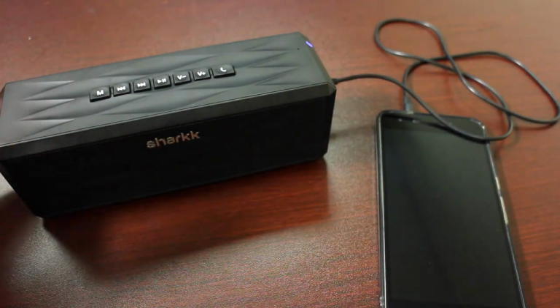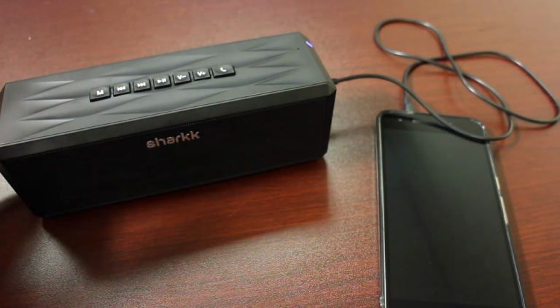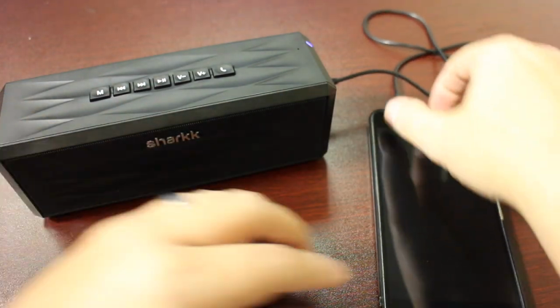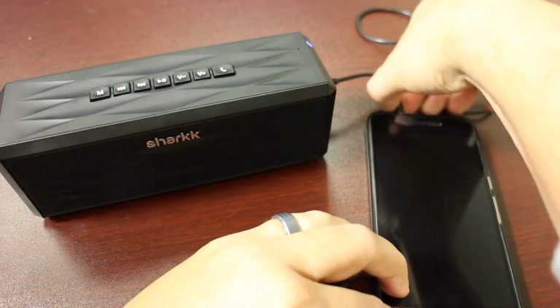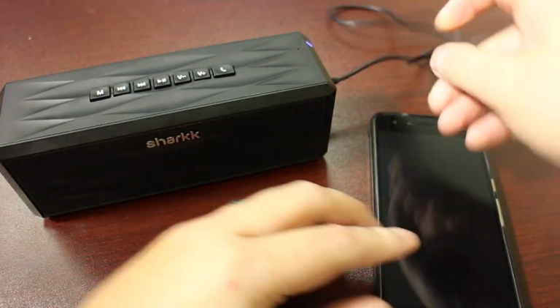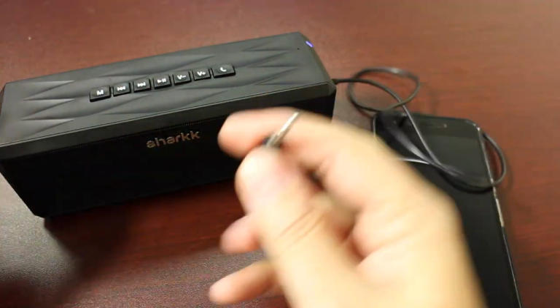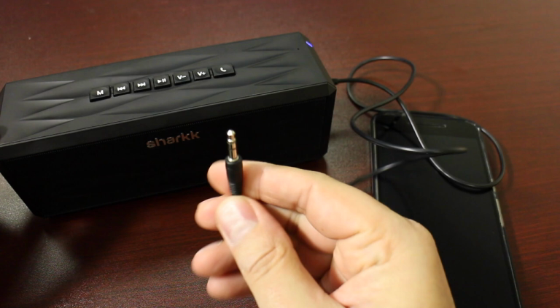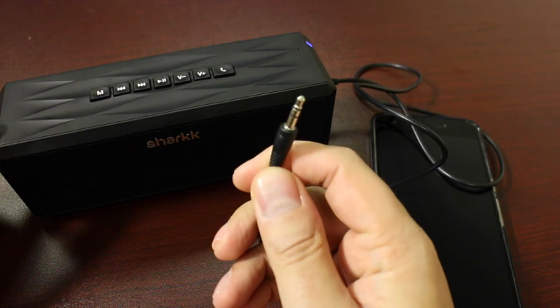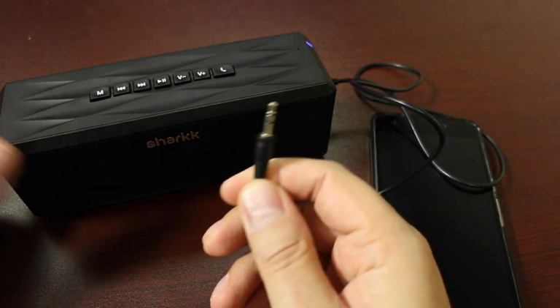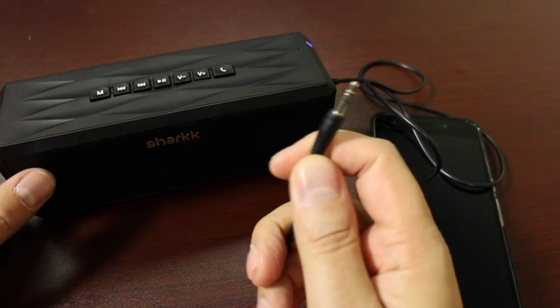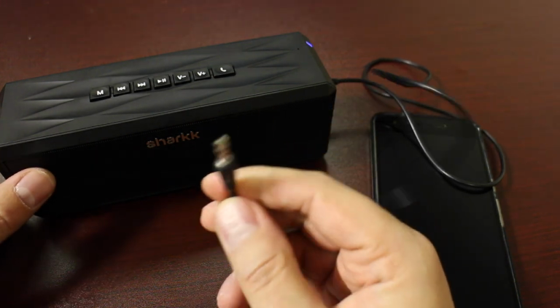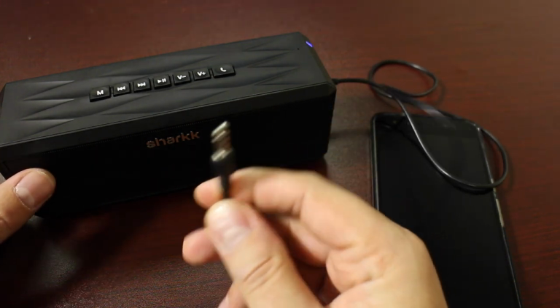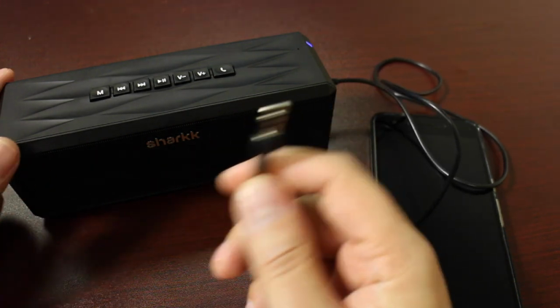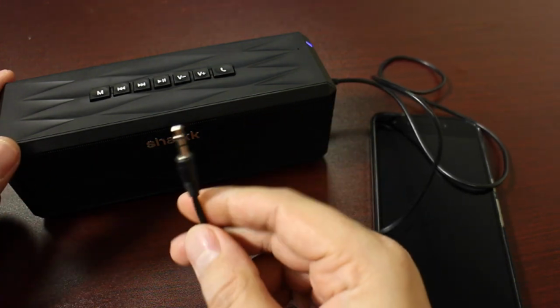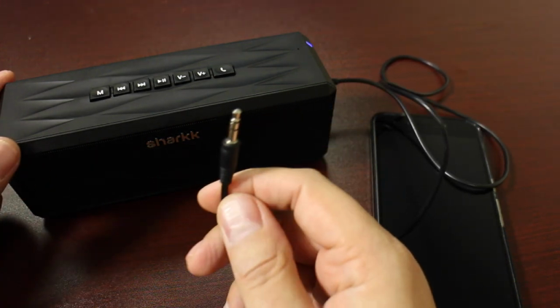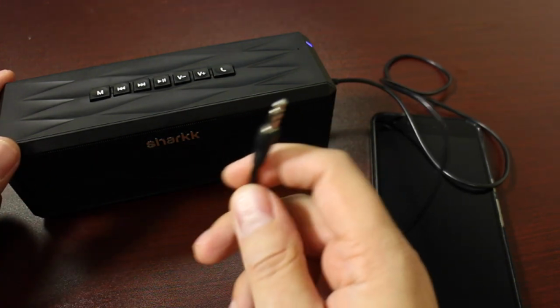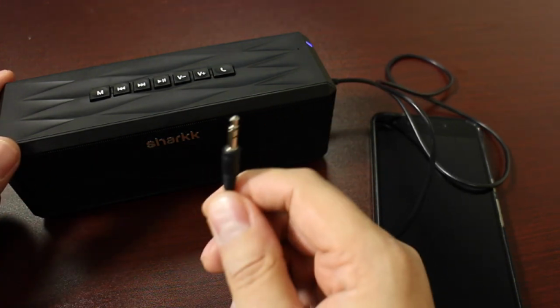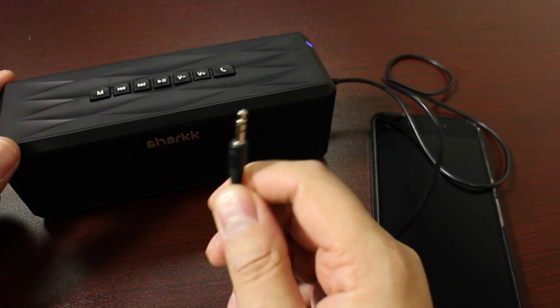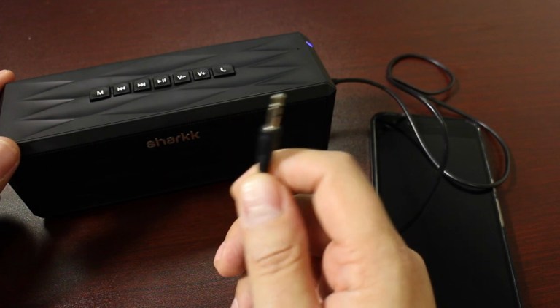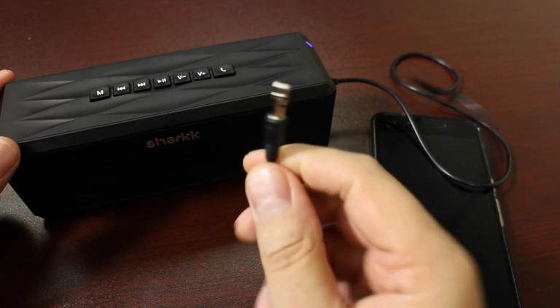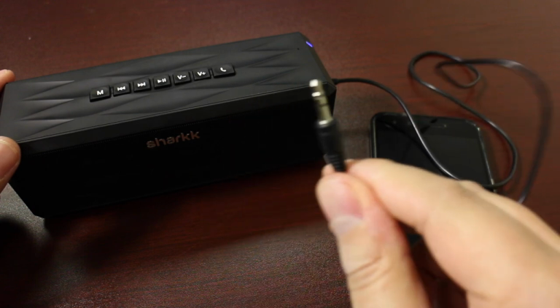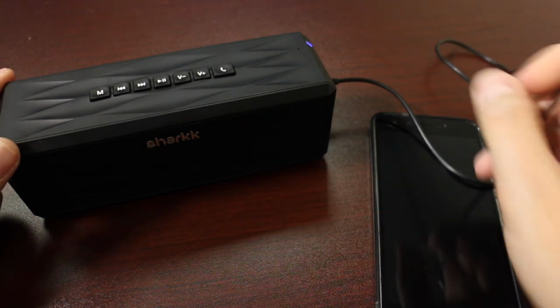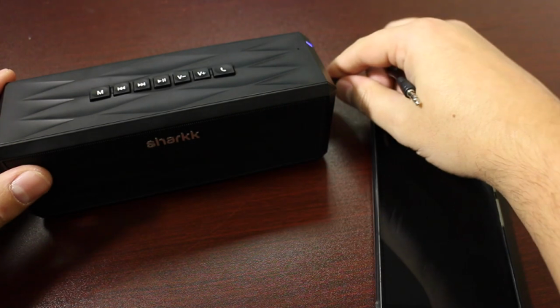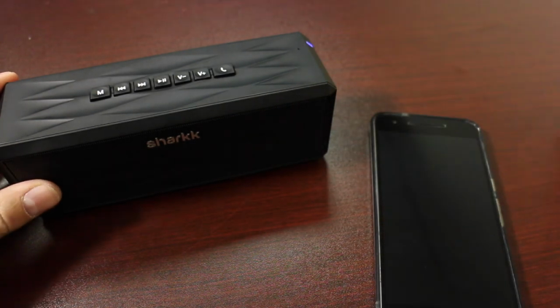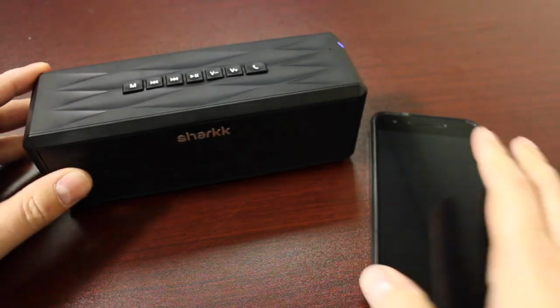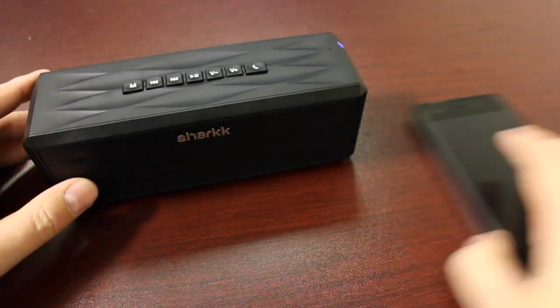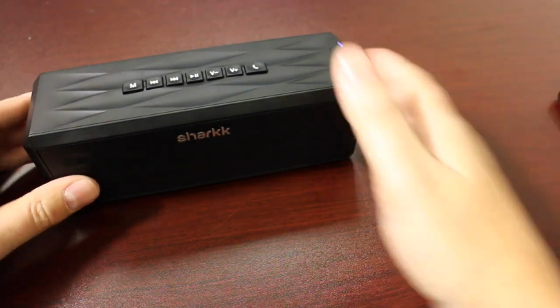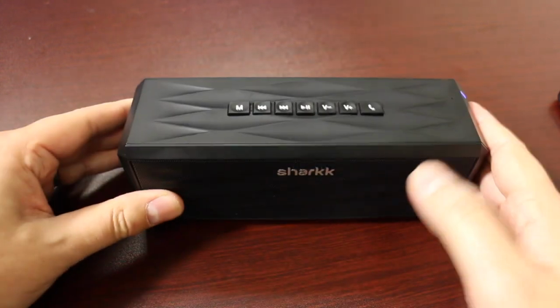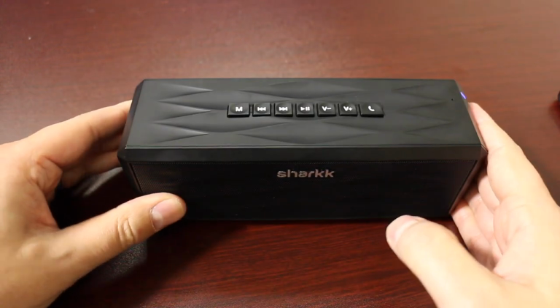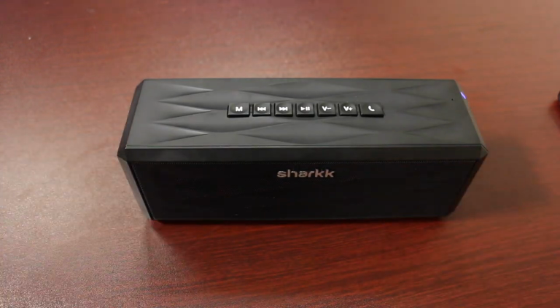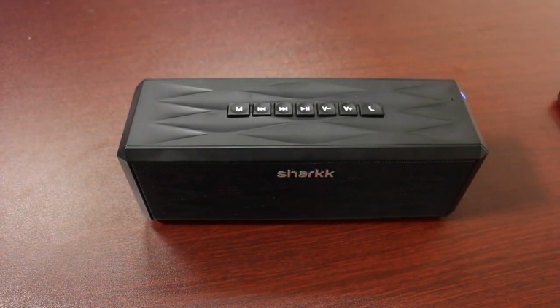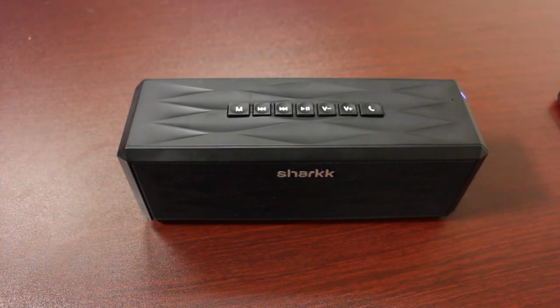So that's it — you can plug this into anything you want. You can use it on your TV, computer, phone, tablet, record player, whatever it may be, and stream your music all you like through a wired connection. That's all there is to it. That is how we connect the Shark Boombox via Auxiliary.